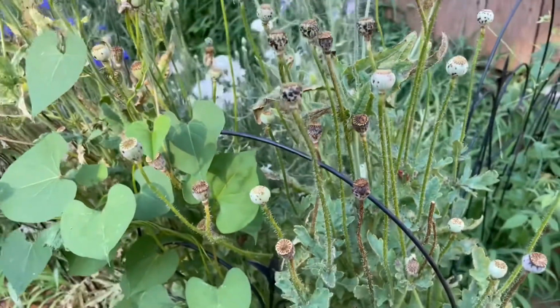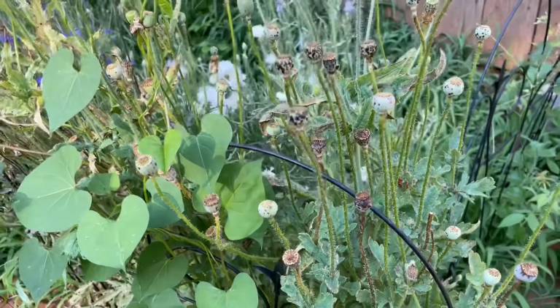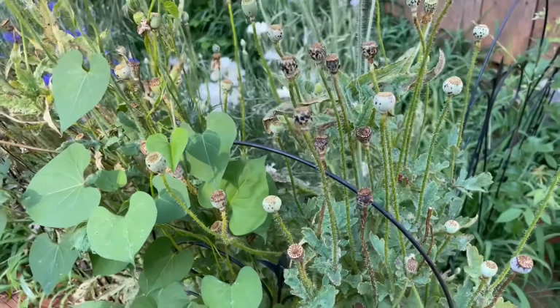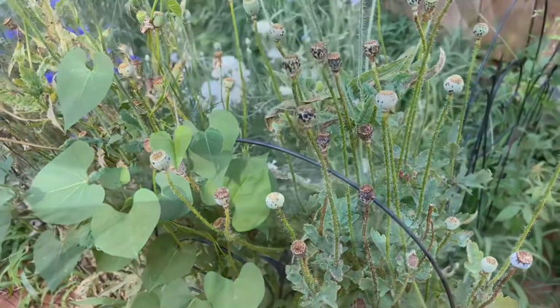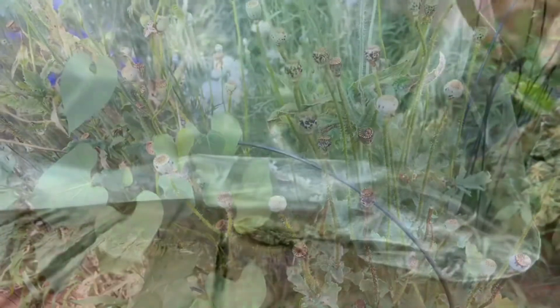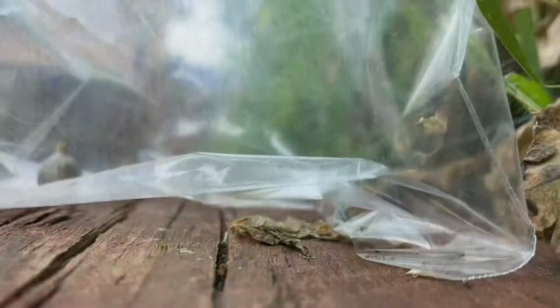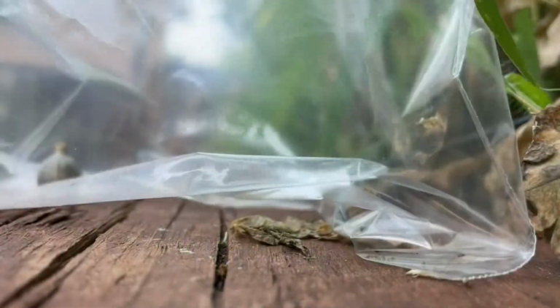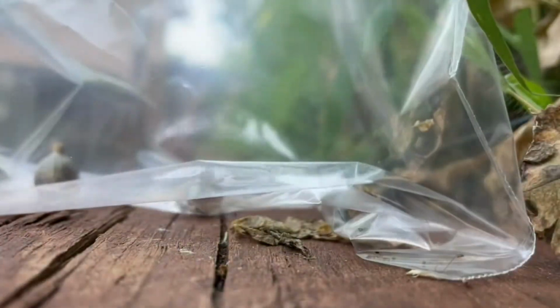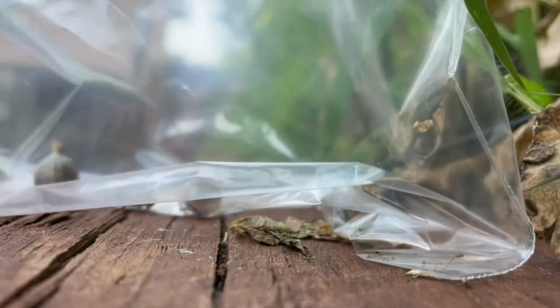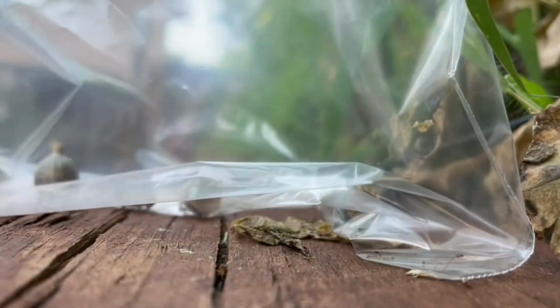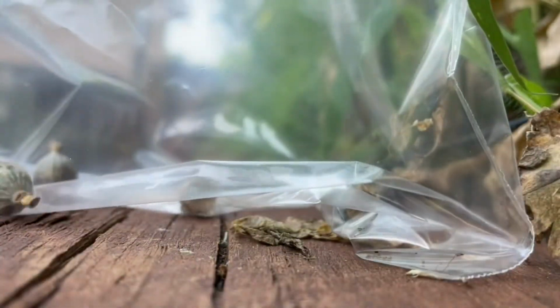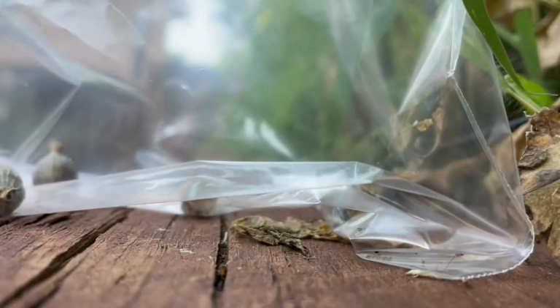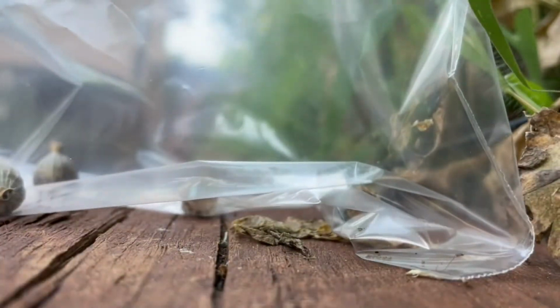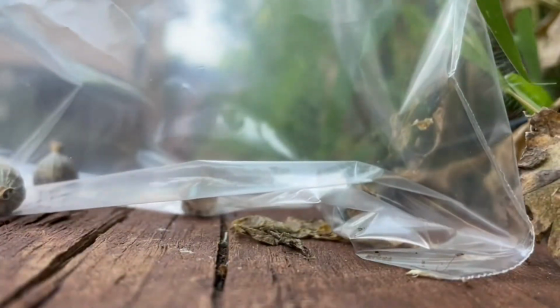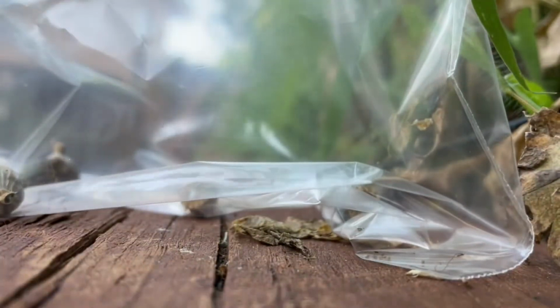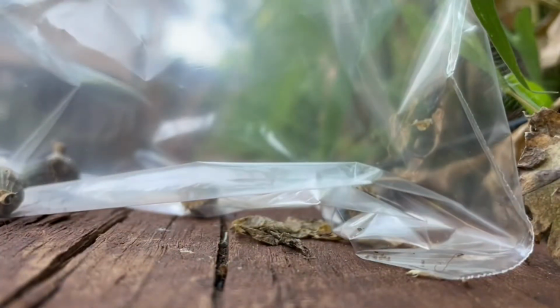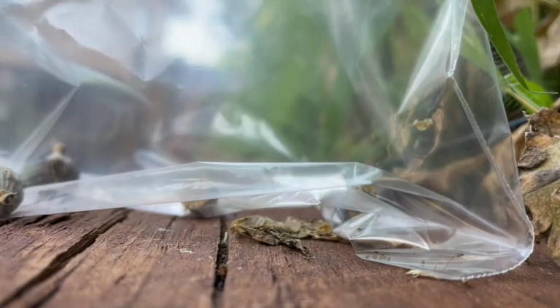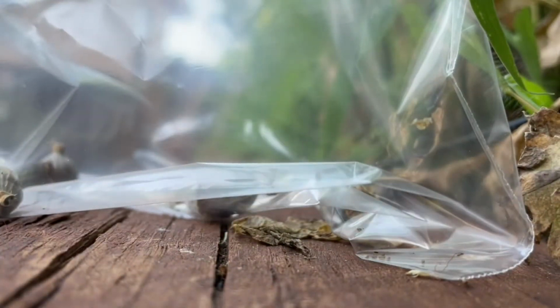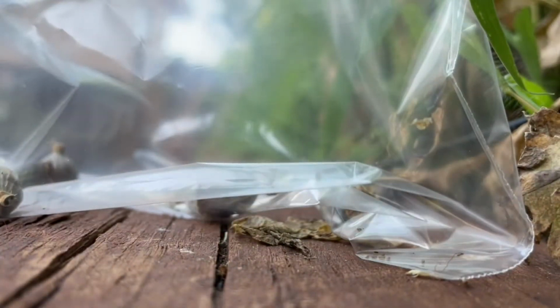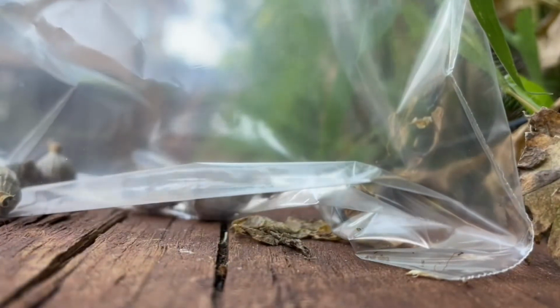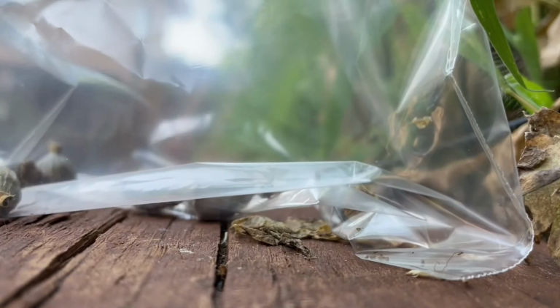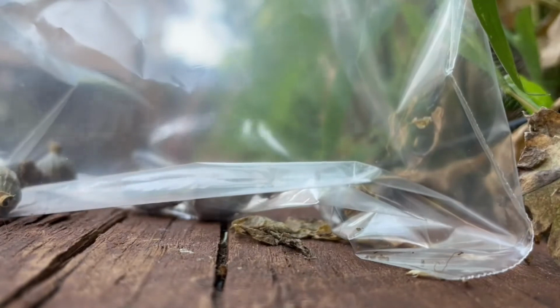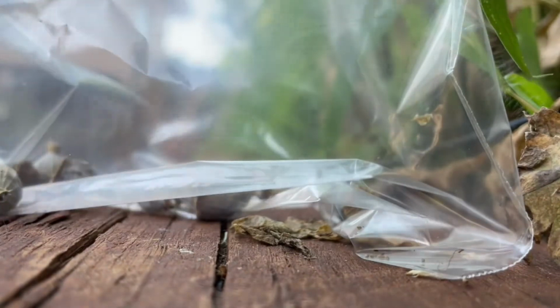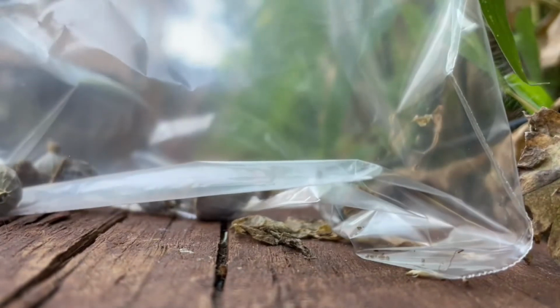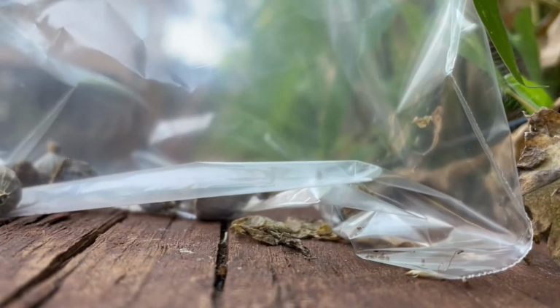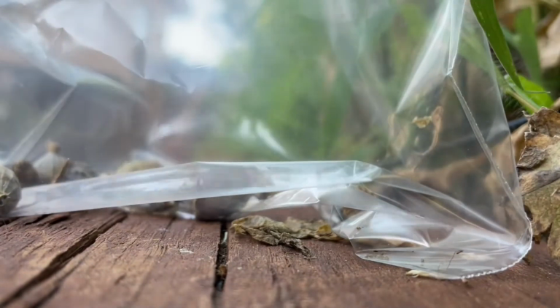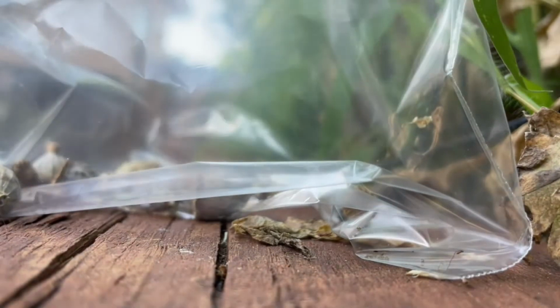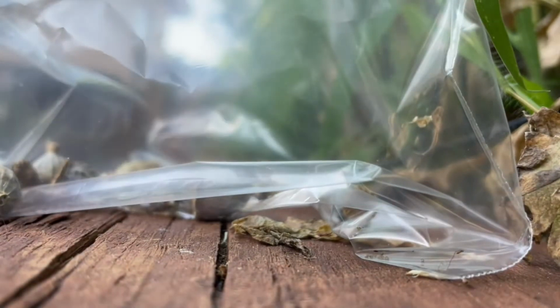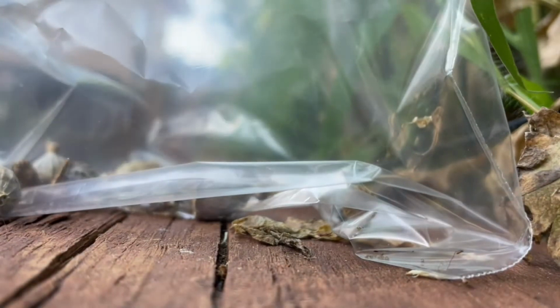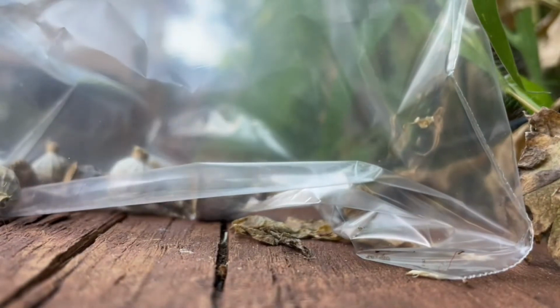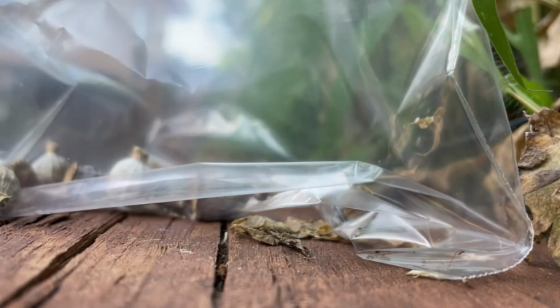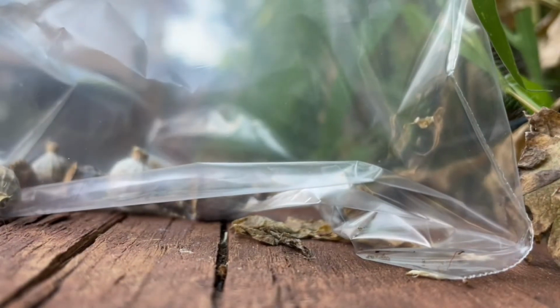Let's go ahead and harvest them. I would recommend putting them in a baggie since the seeds will already start to fall out as soon as they're jostled around.